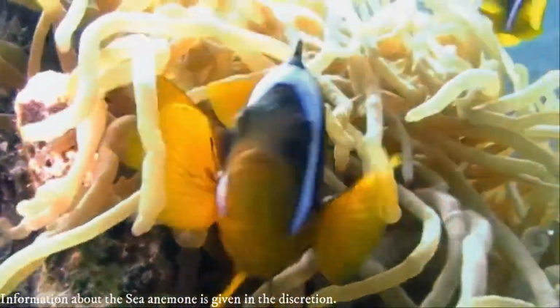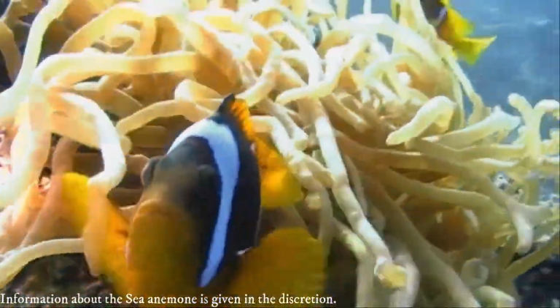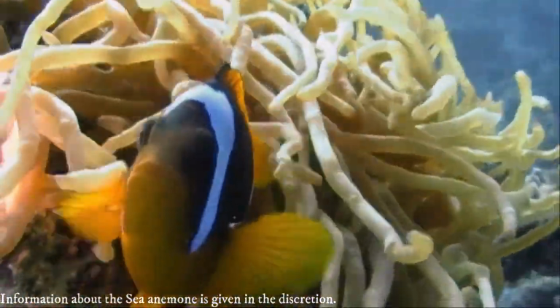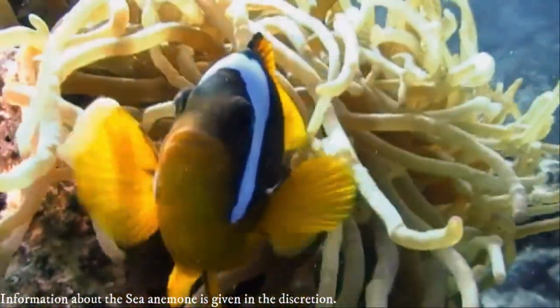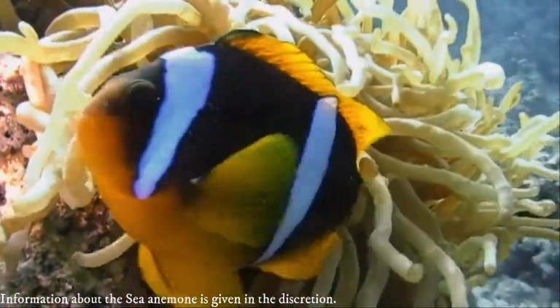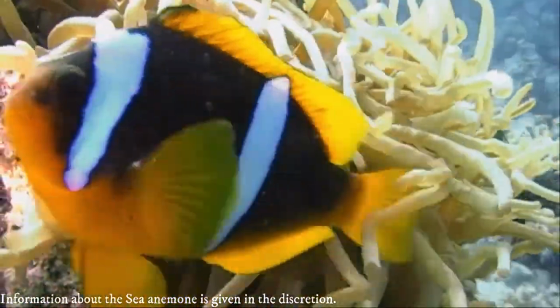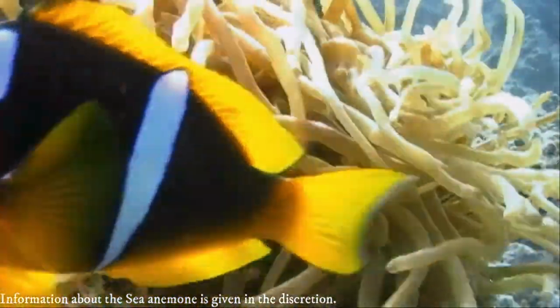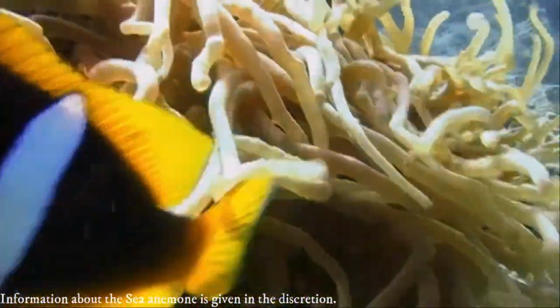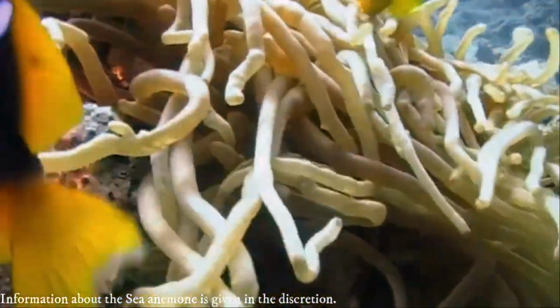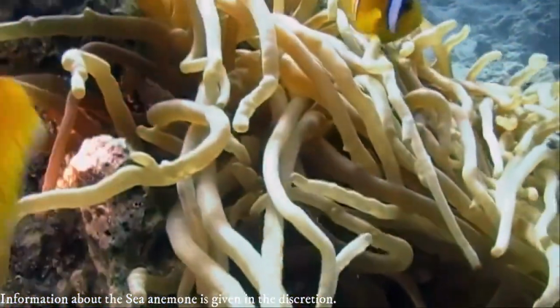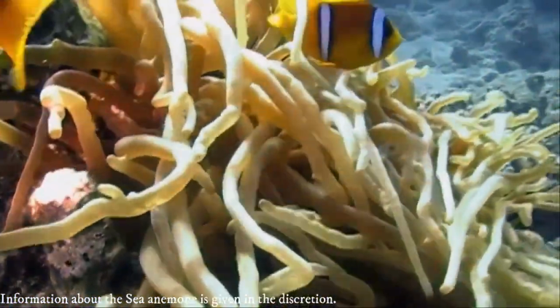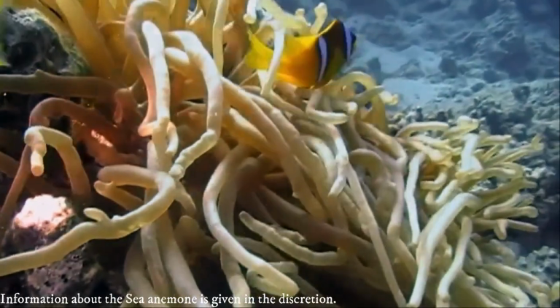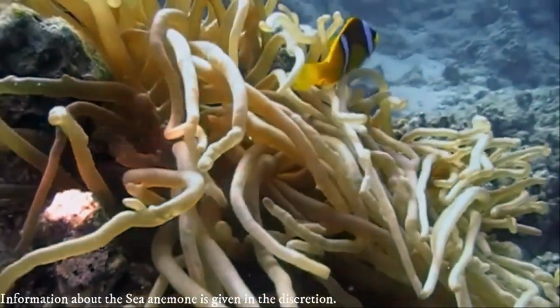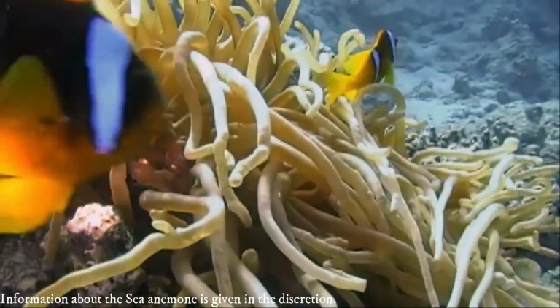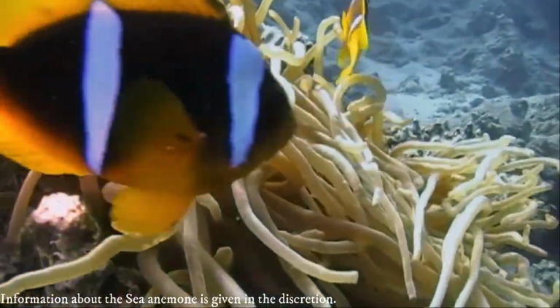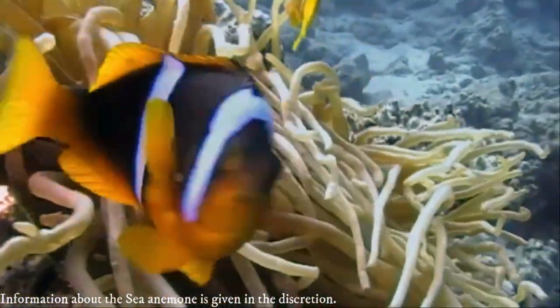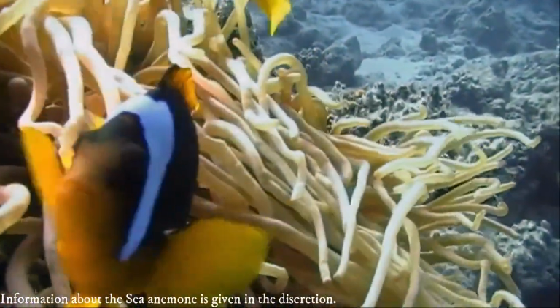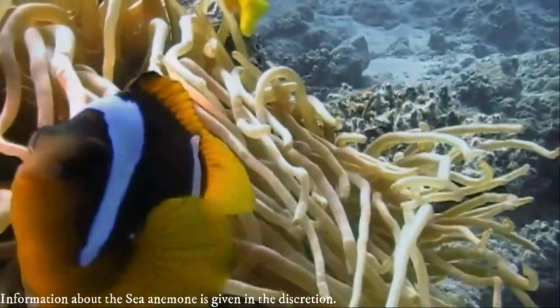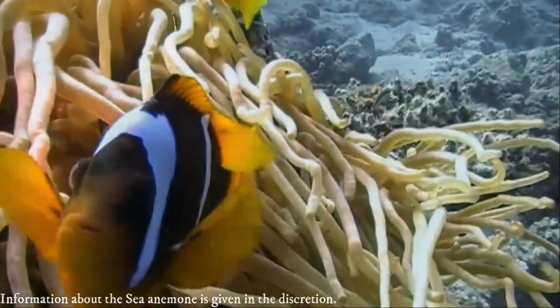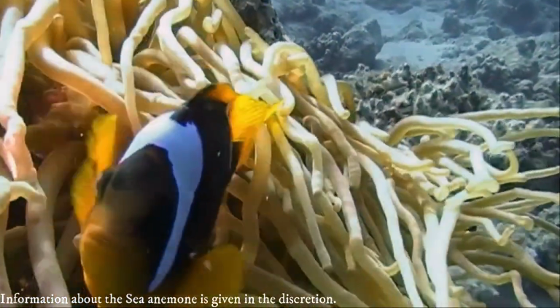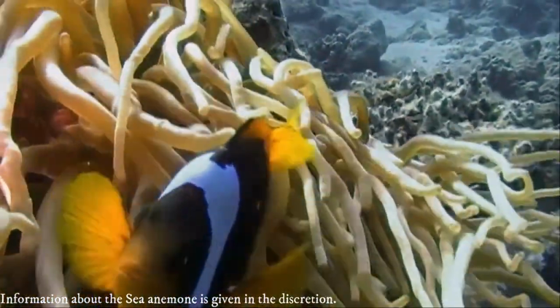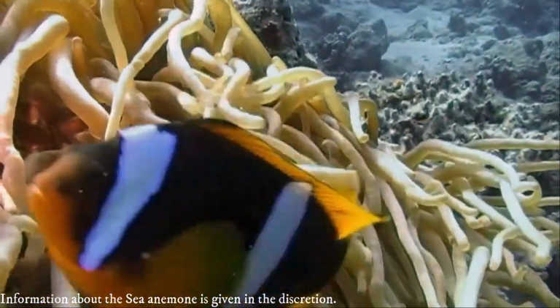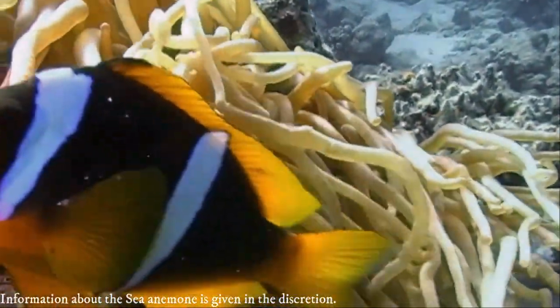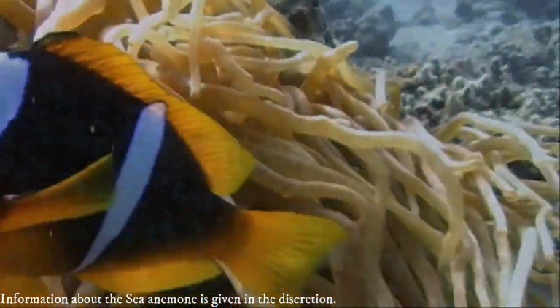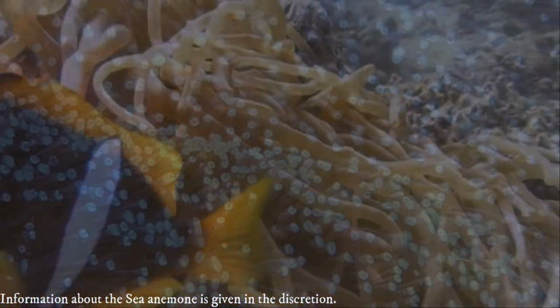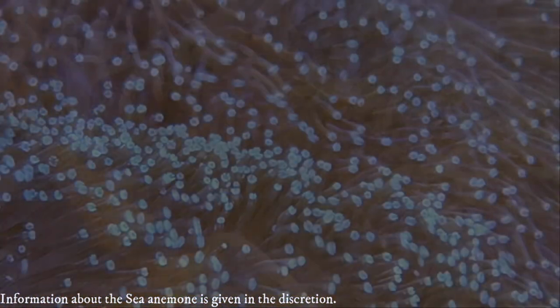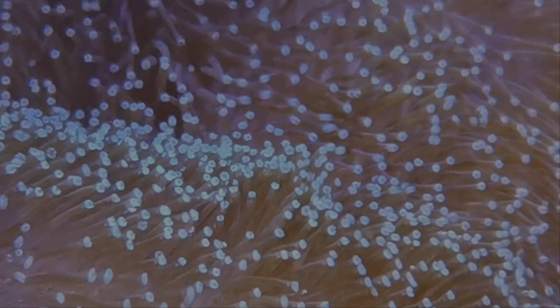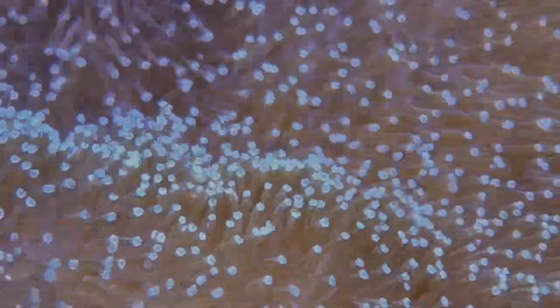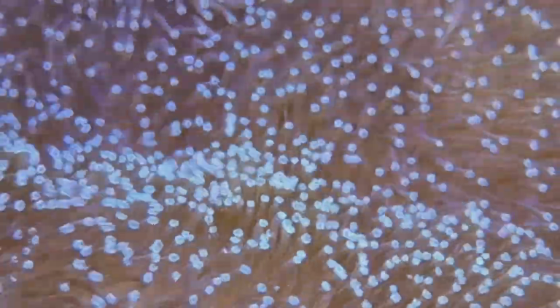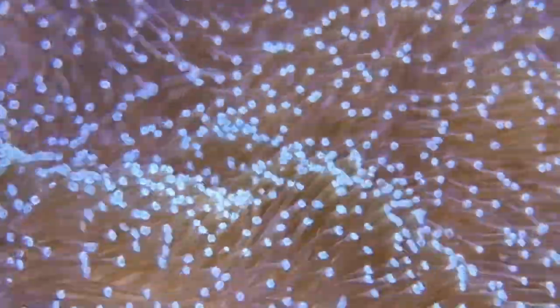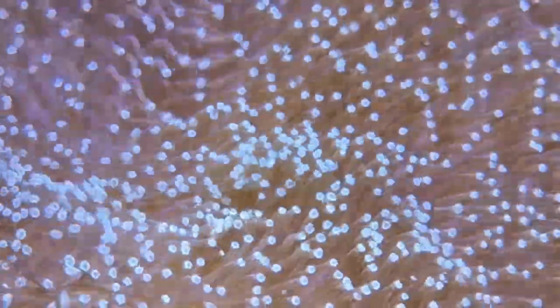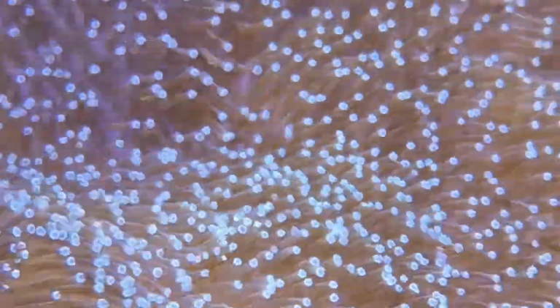Many organisms rely on symbiotic relationships with green algae, zoochlorellae, or single-celled dinoflagellates, known as zooxanthellae, for additional nutrition.